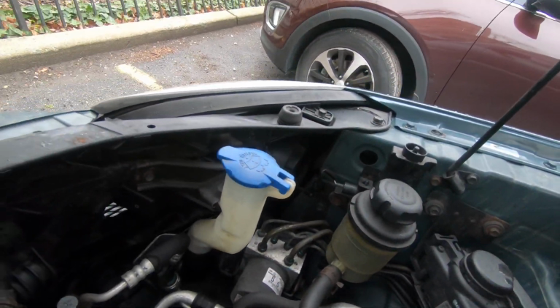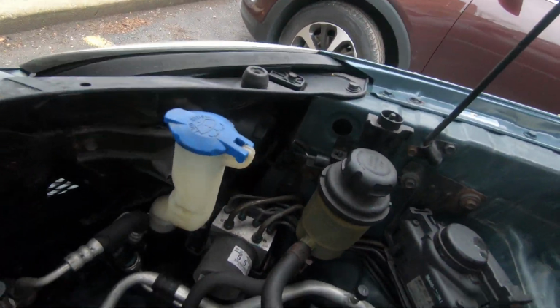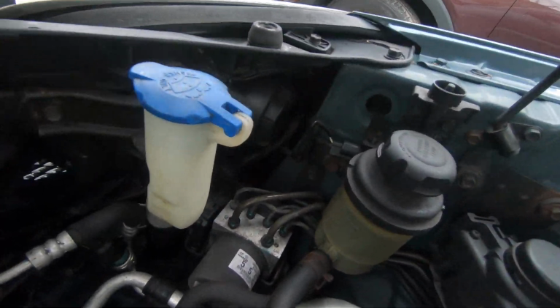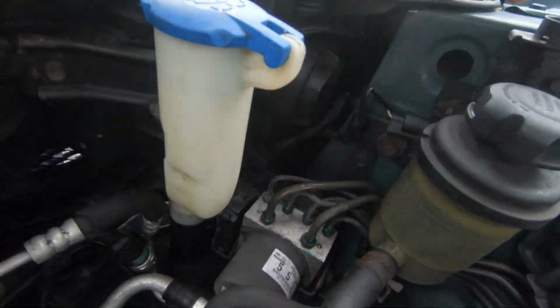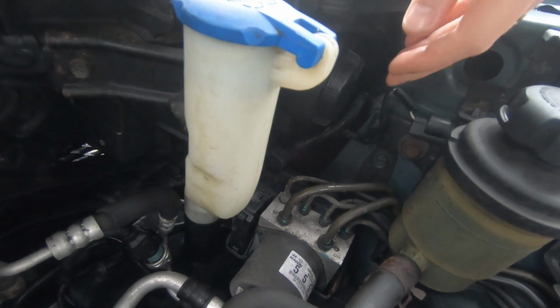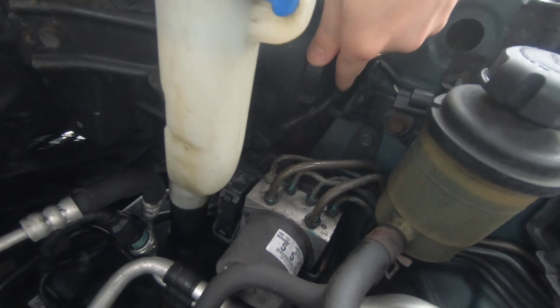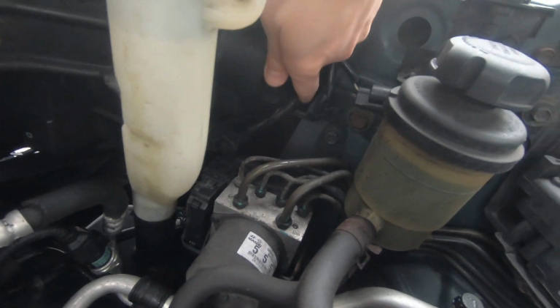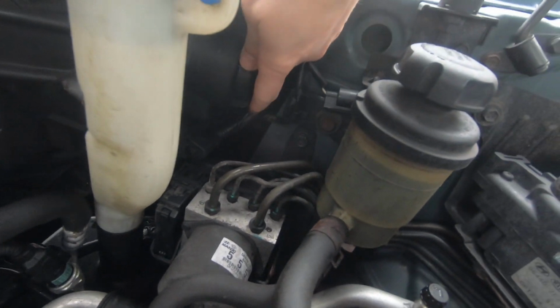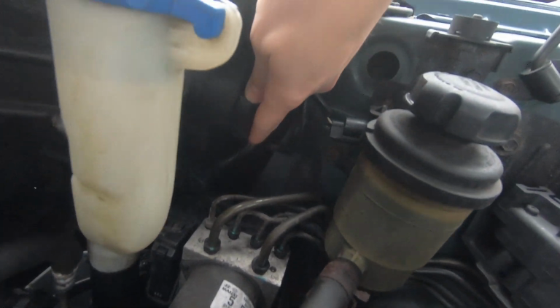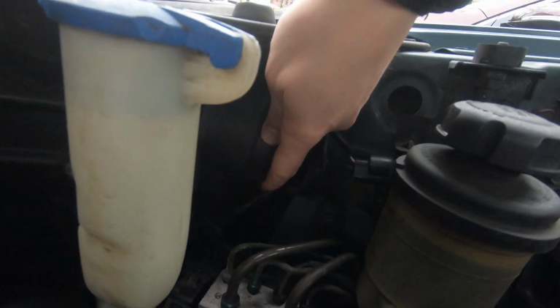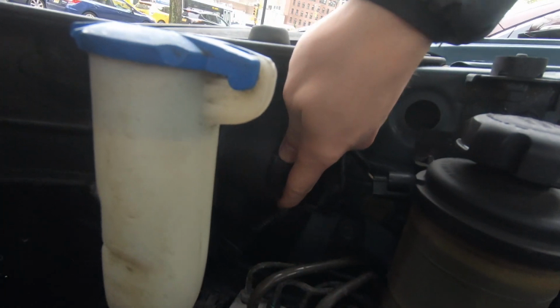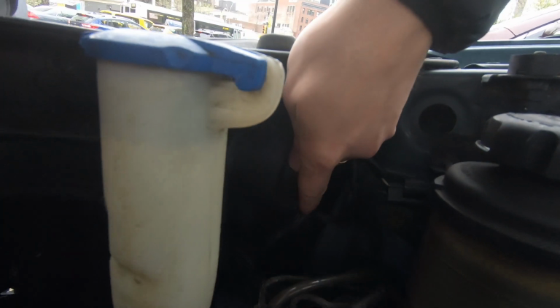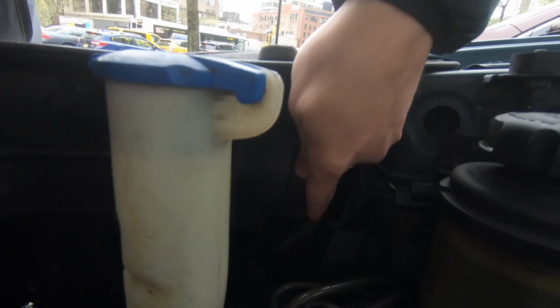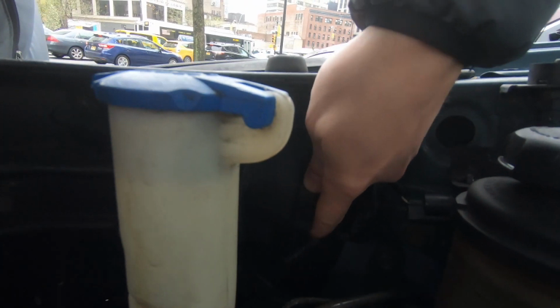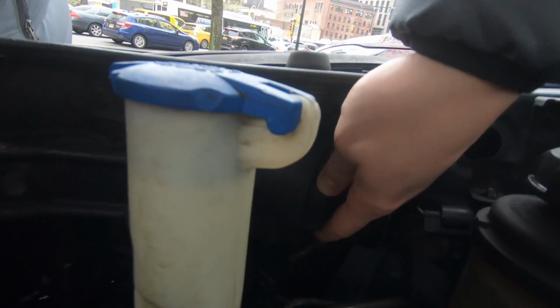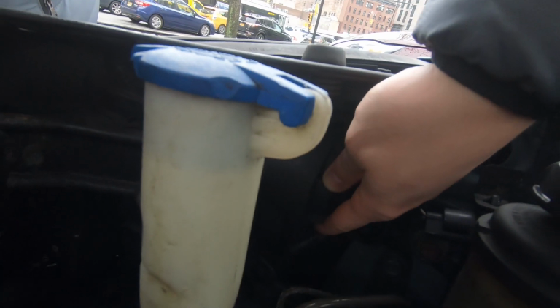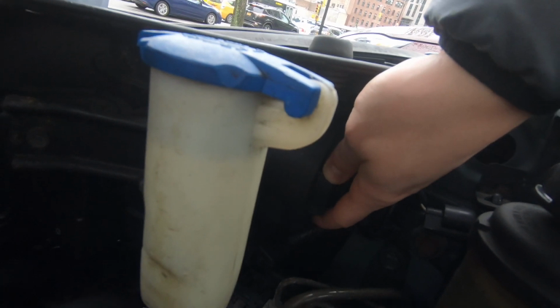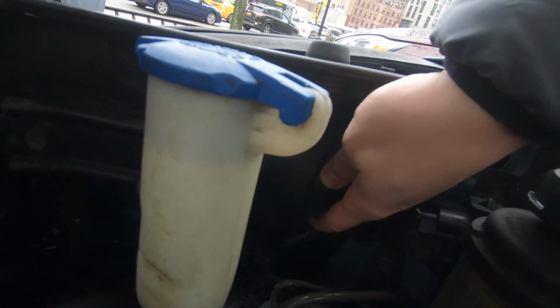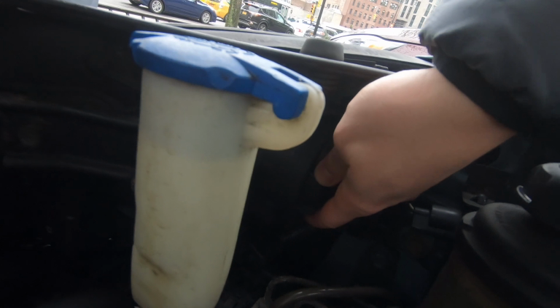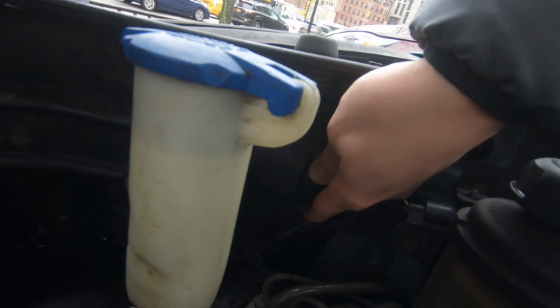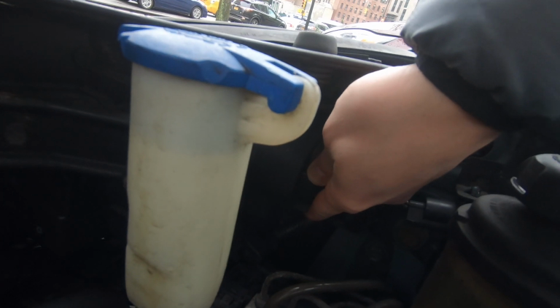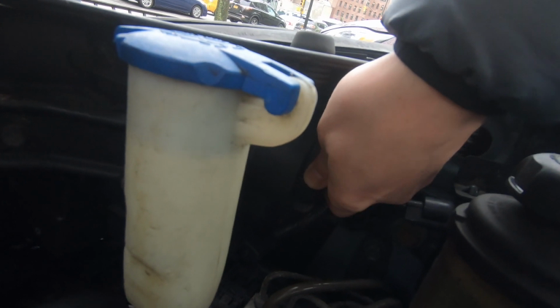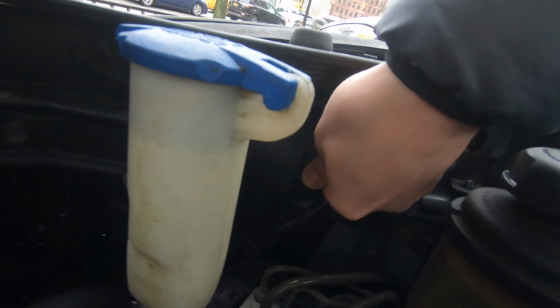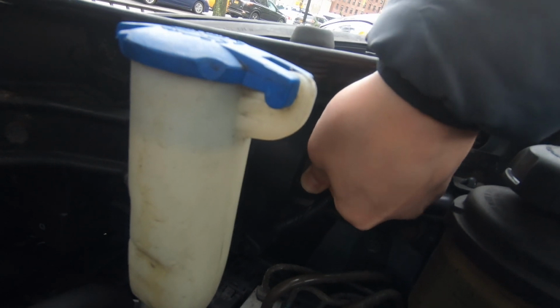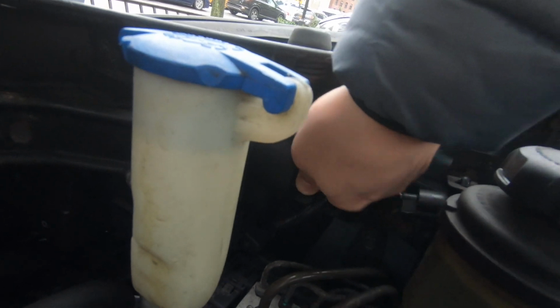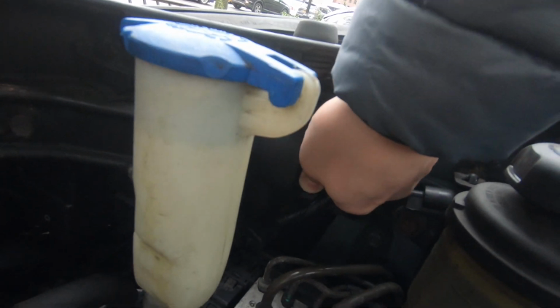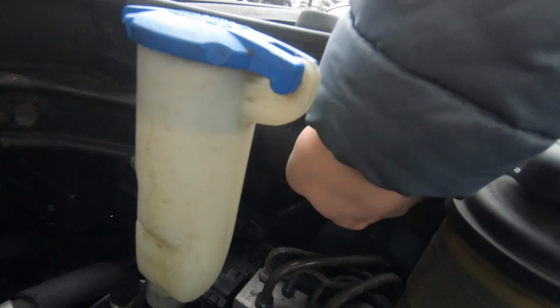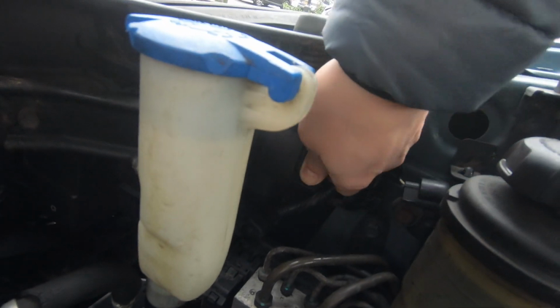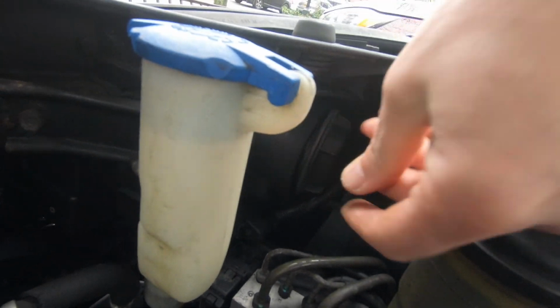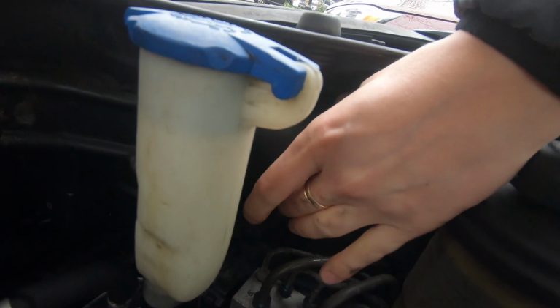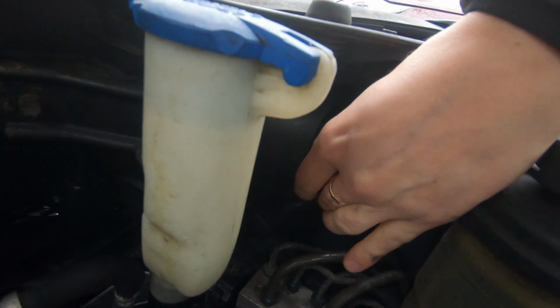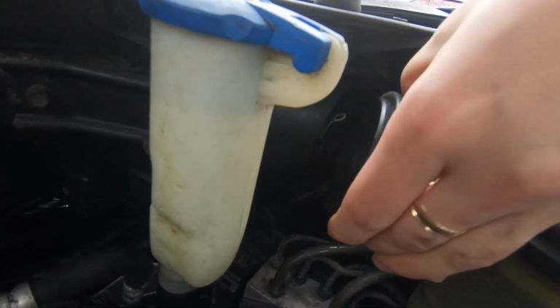There is a cover behind your headlight. Turn it counterclockwise like this and remove that cover.